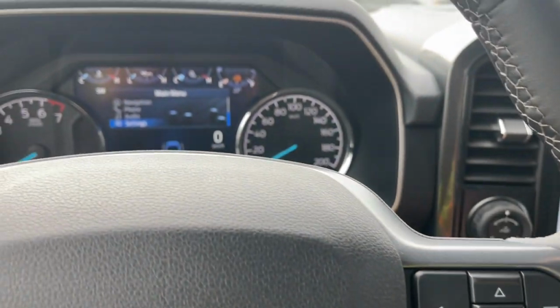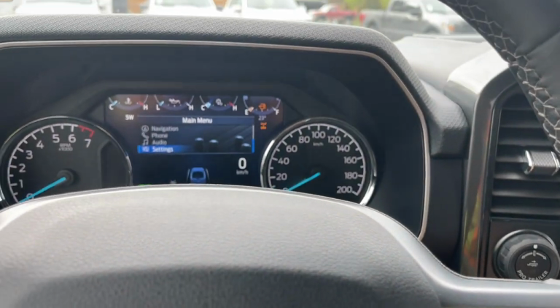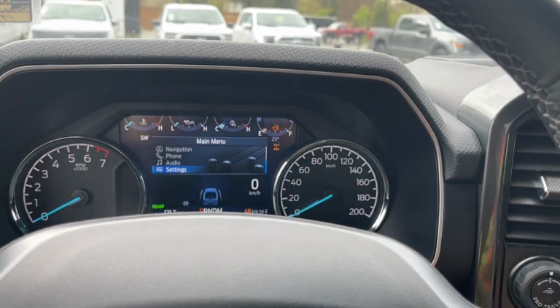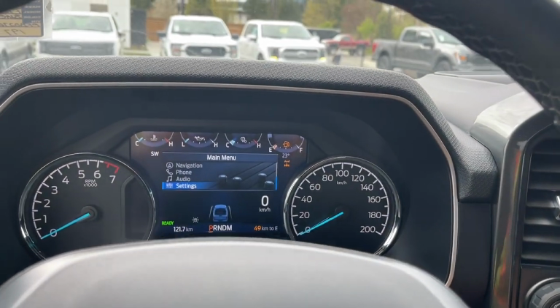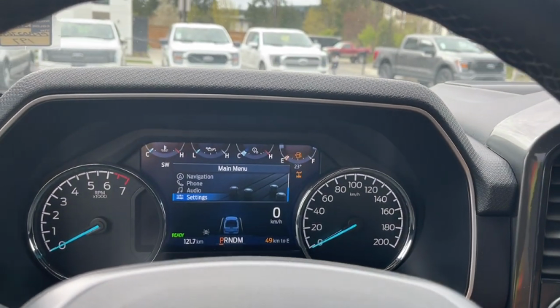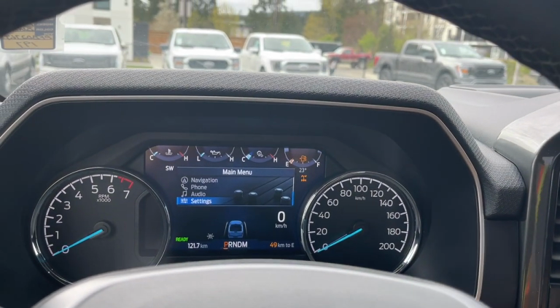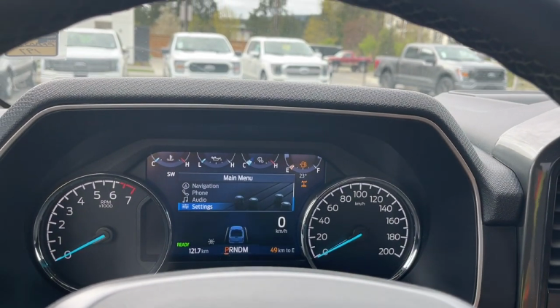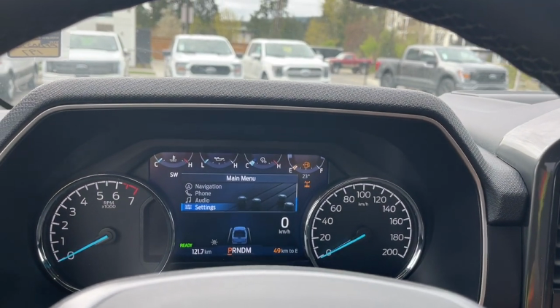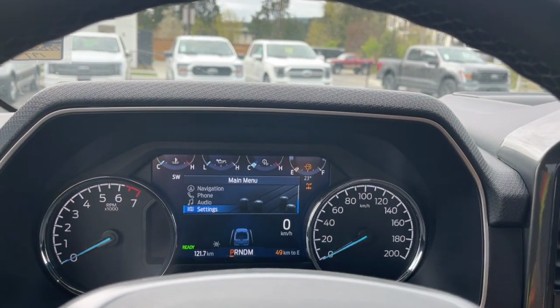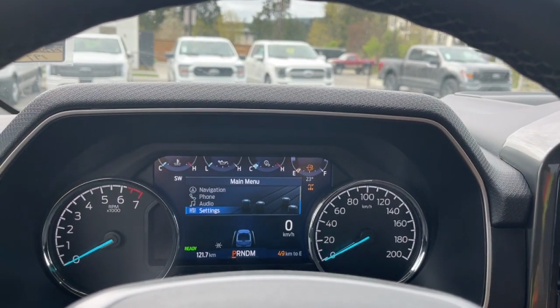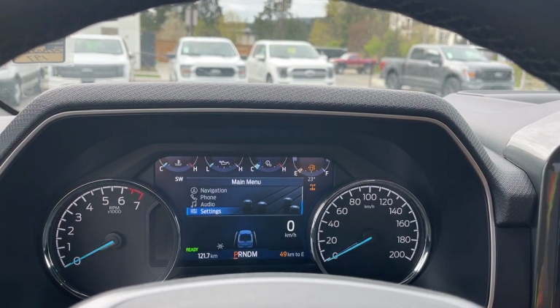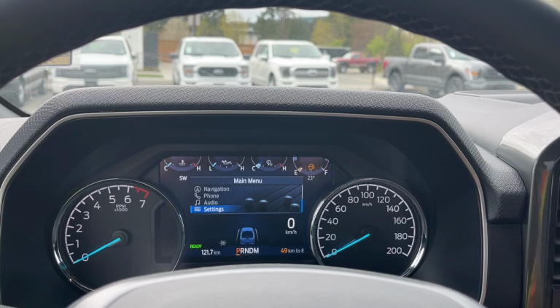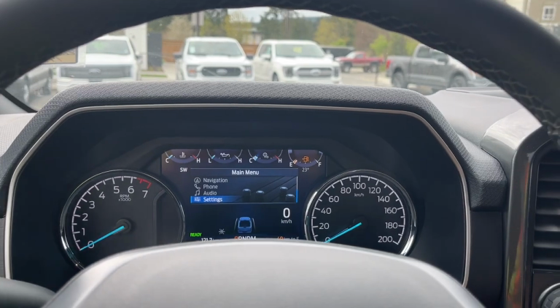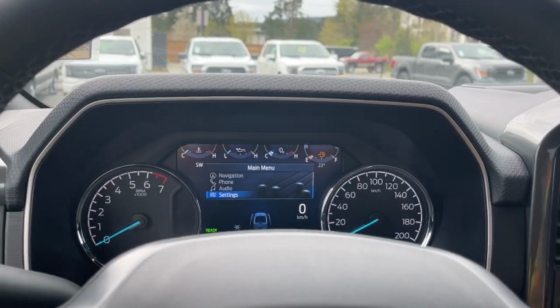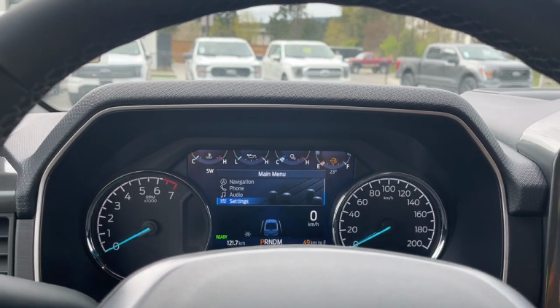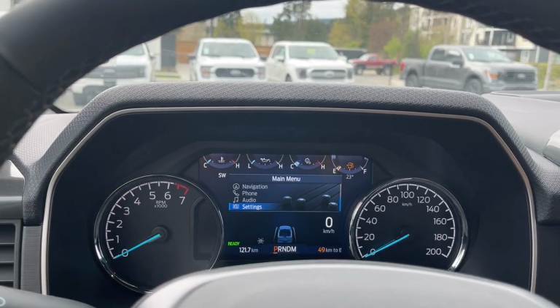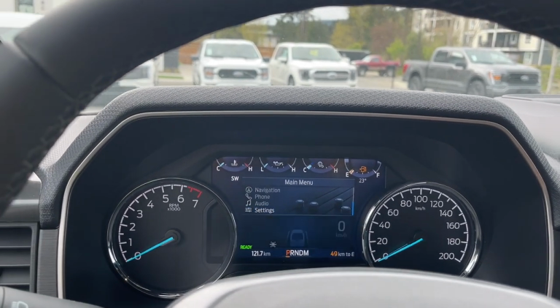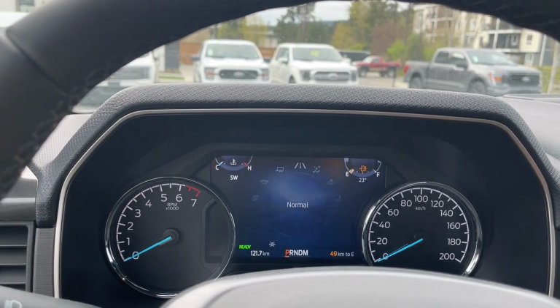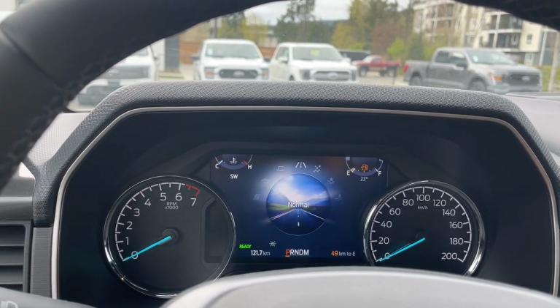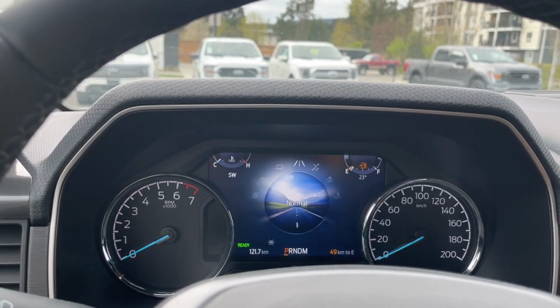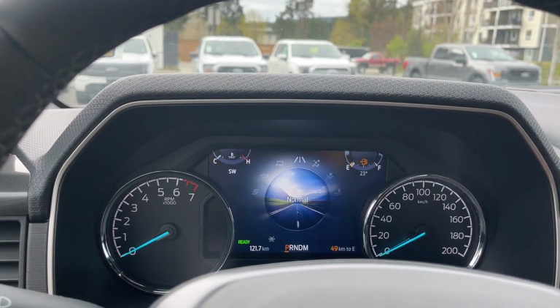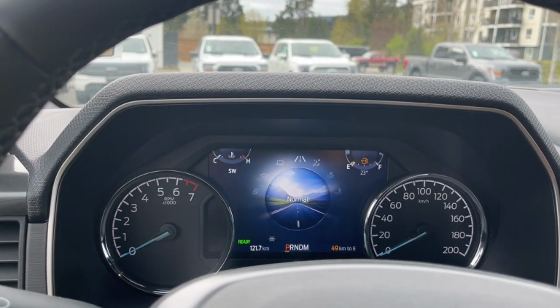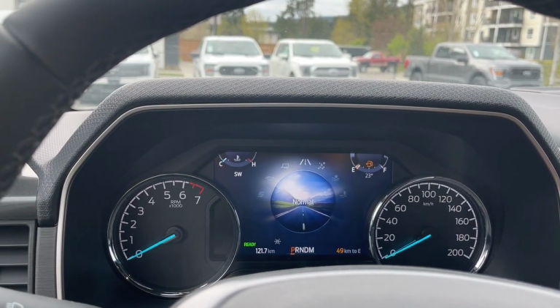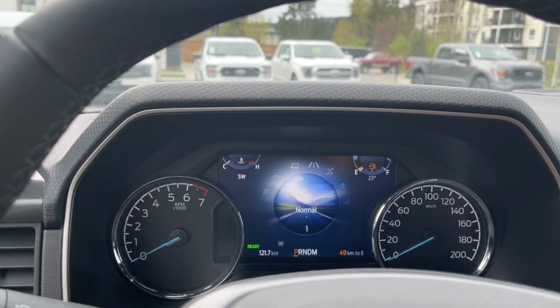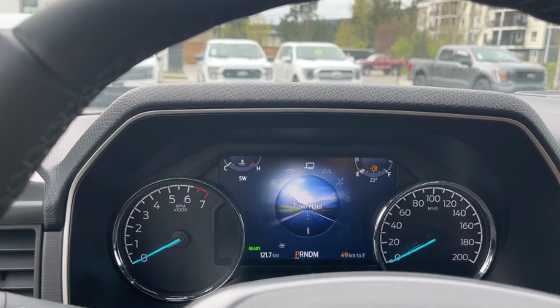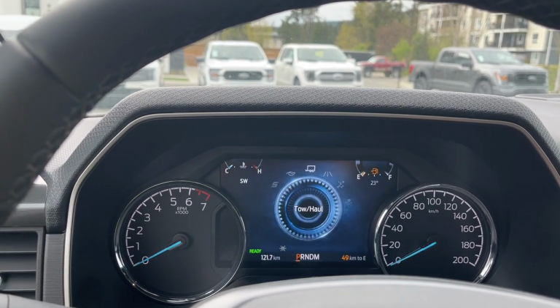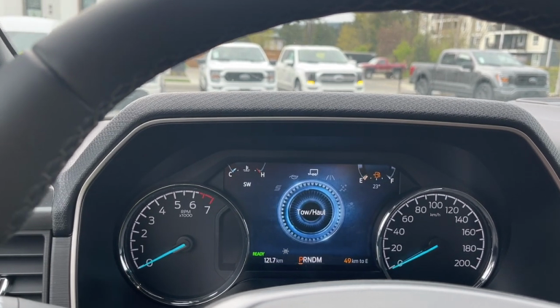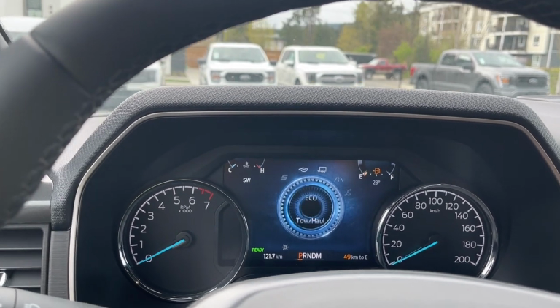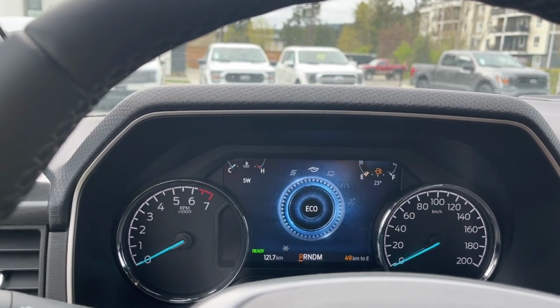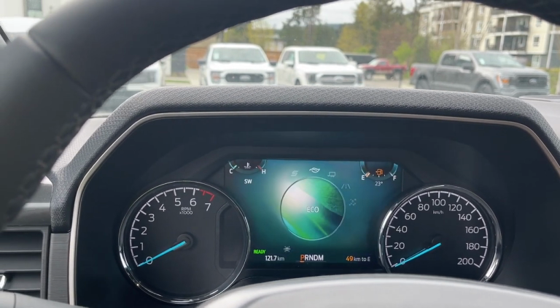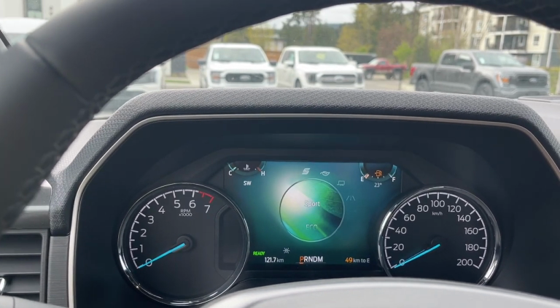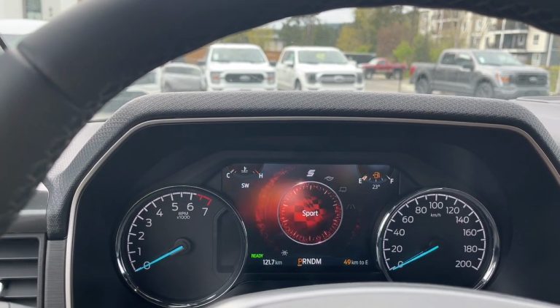When you press the locking diff, you're going to see it appear to the right of the main menu. Push it and it'll go off again. In drive mode you'll see the different icons: Normal, Tow Haul, Eco, Sport.